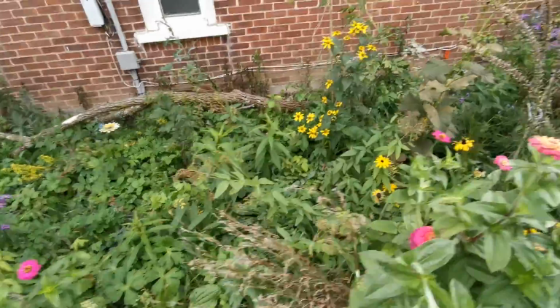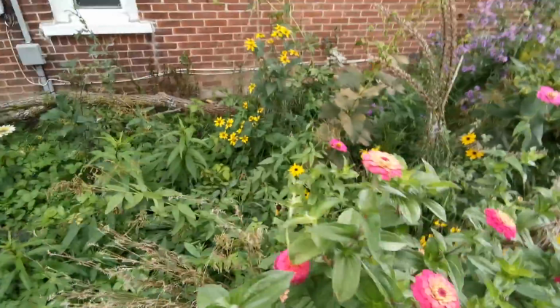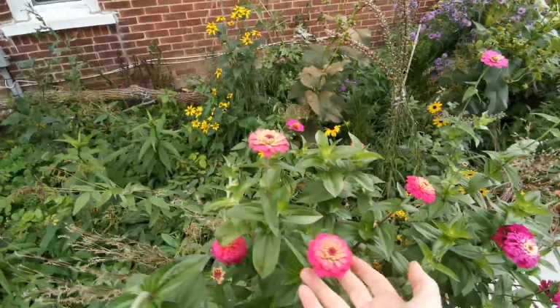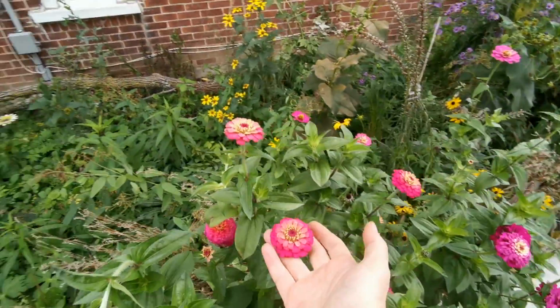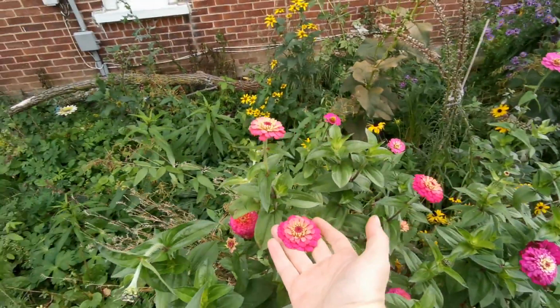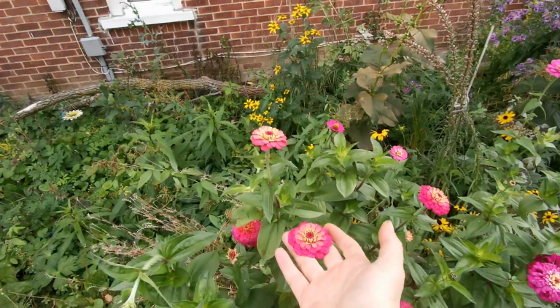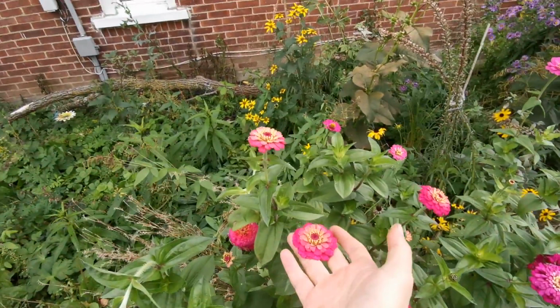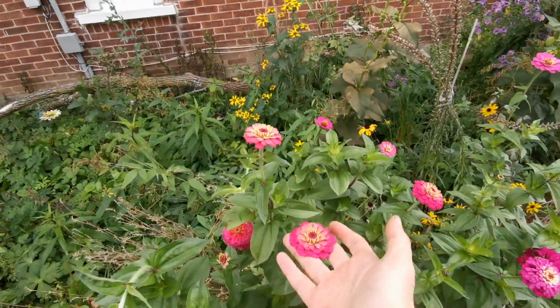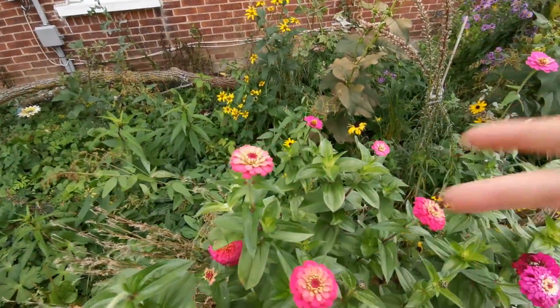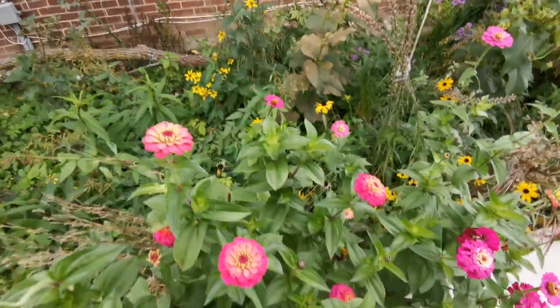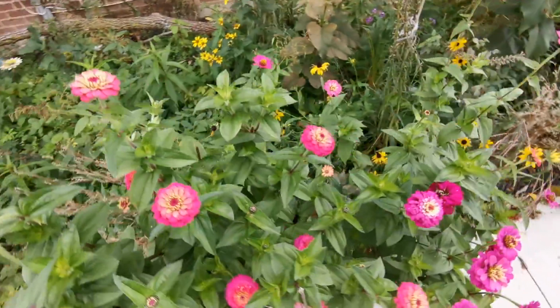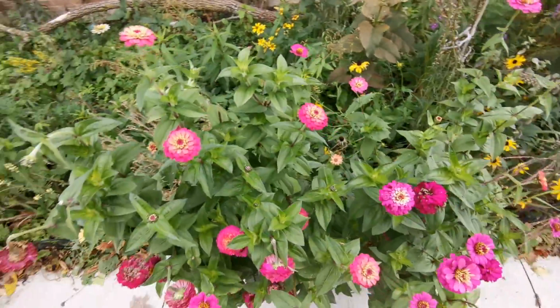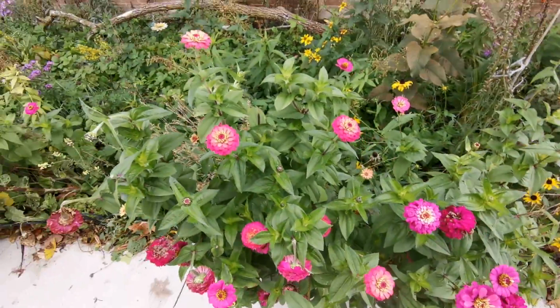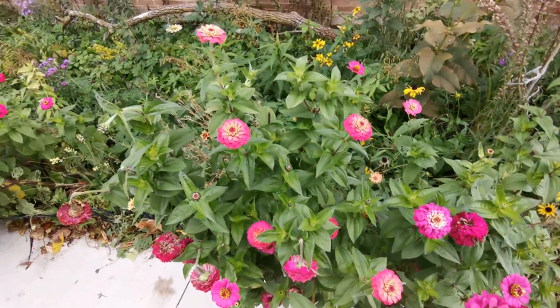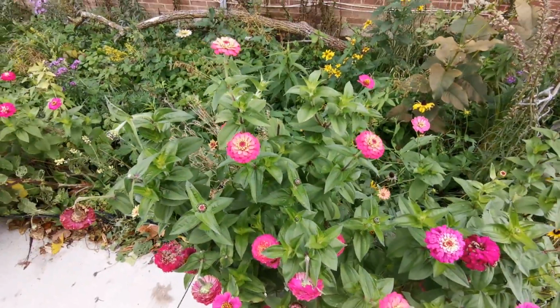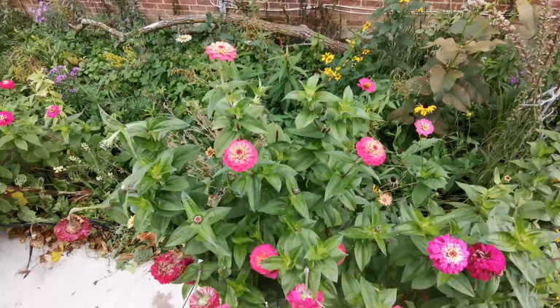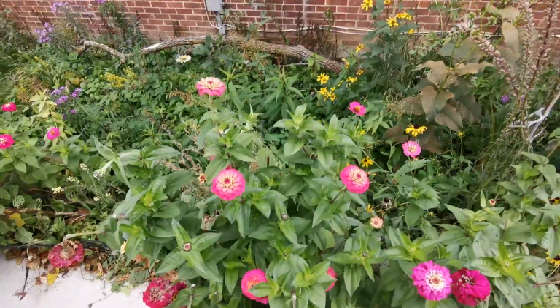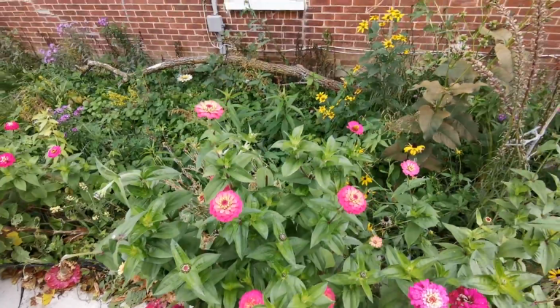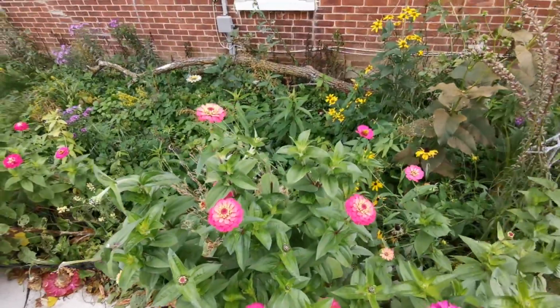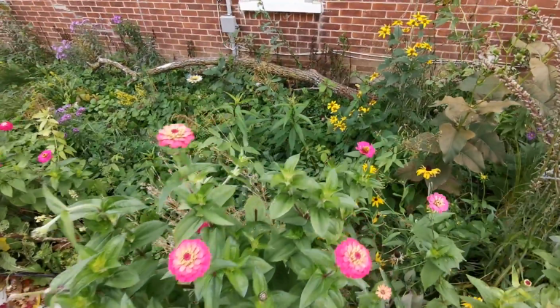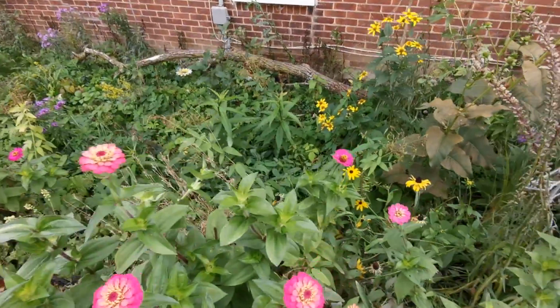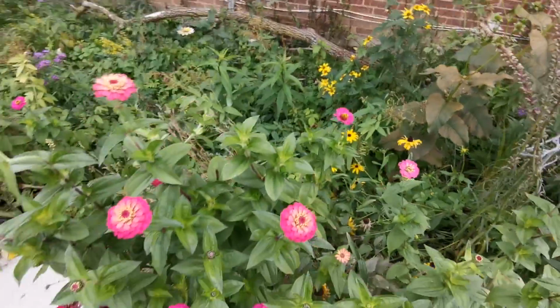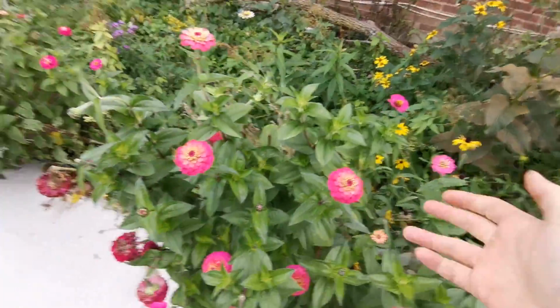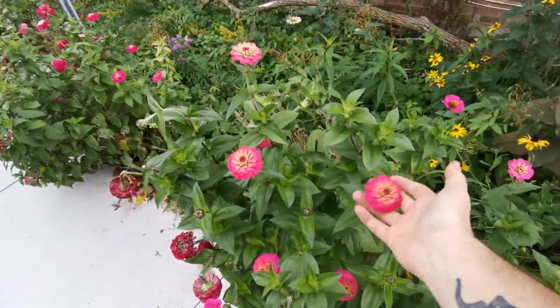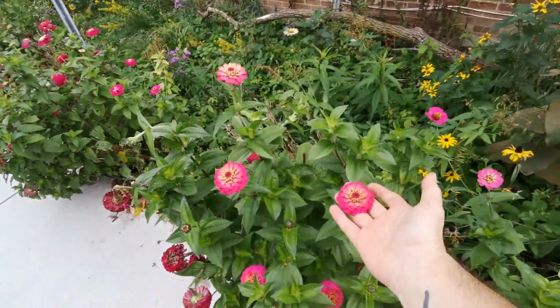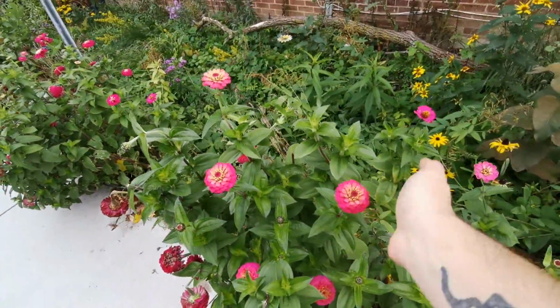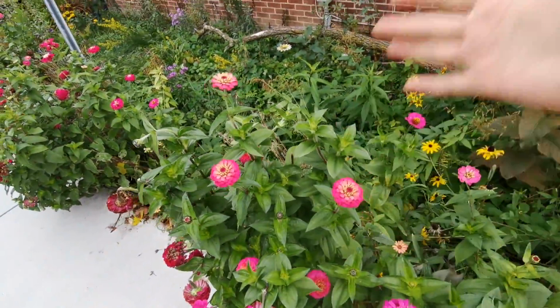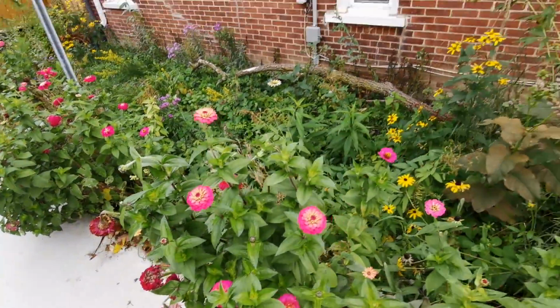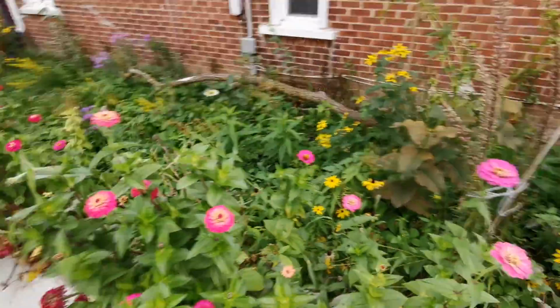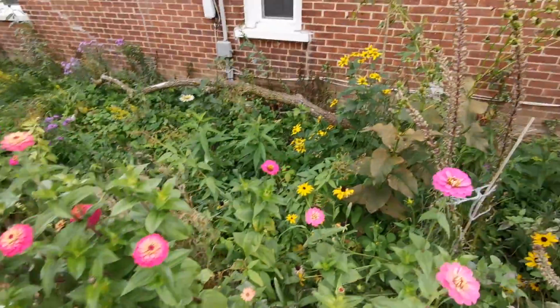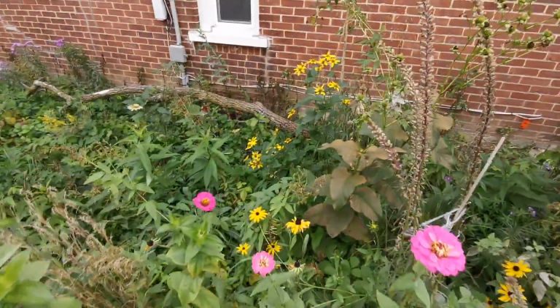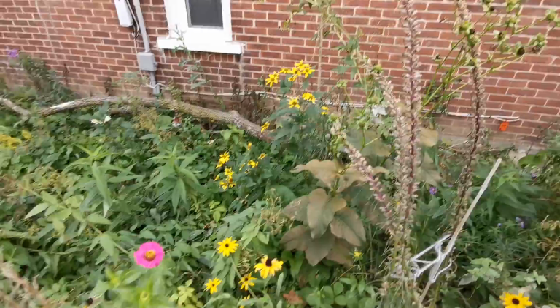We have giant zinnia right here, which is just there as things mature. This garden is only about a year or two old, so this won't be here next year, but the other stuff will be.